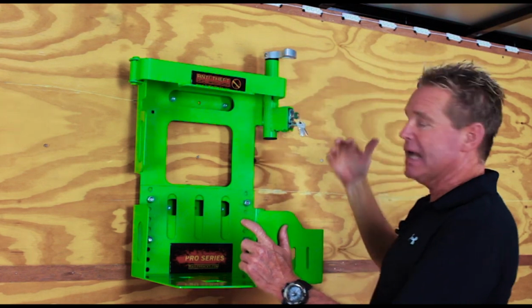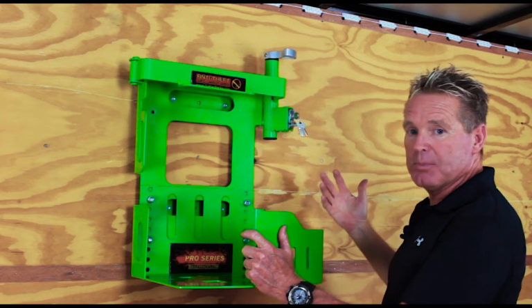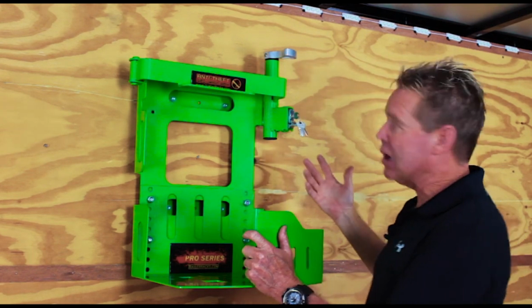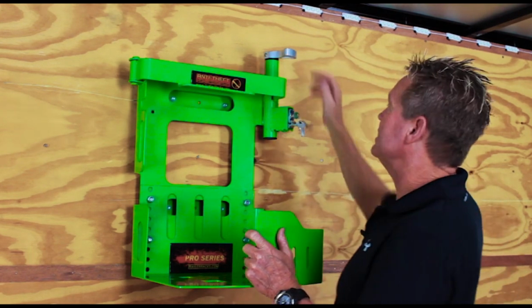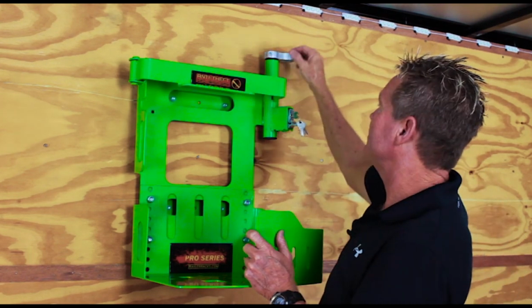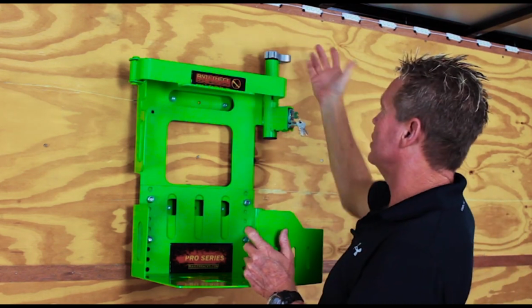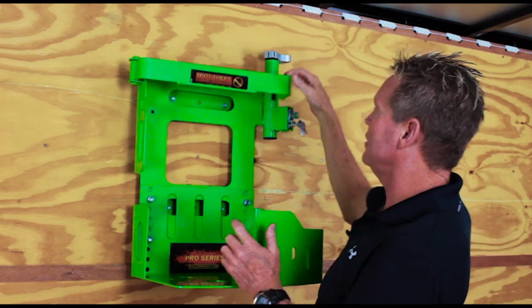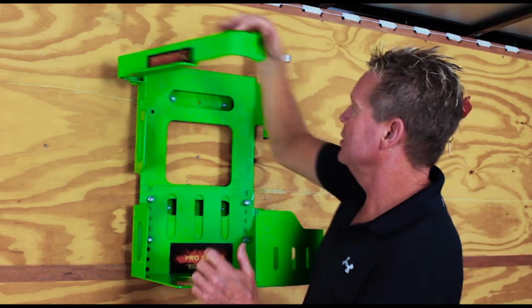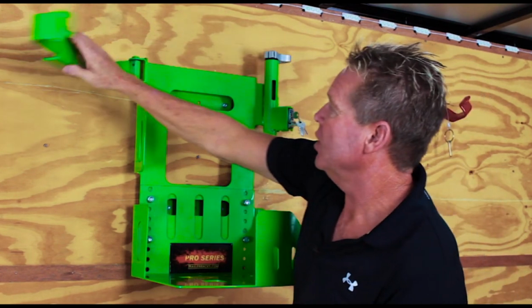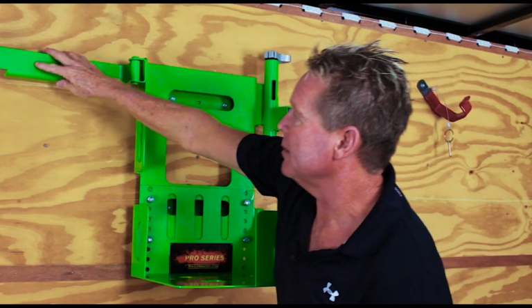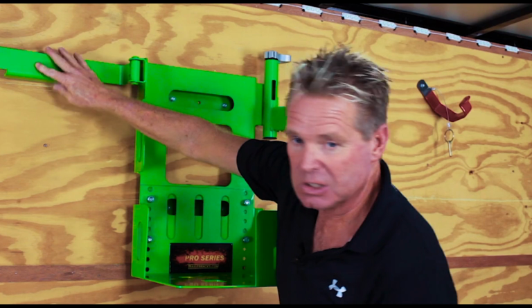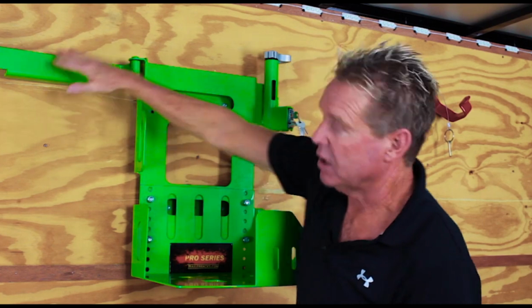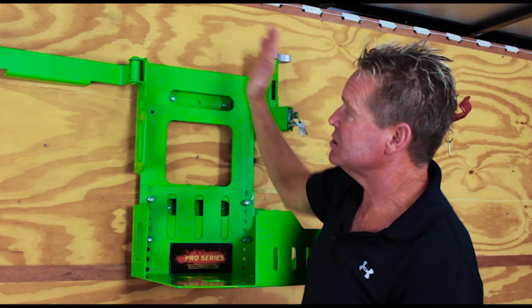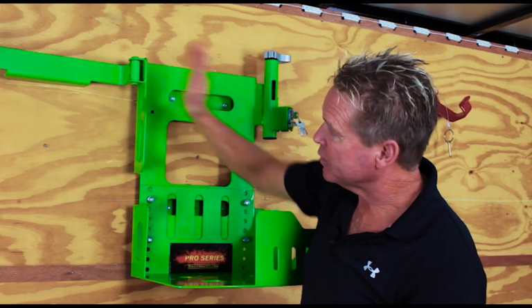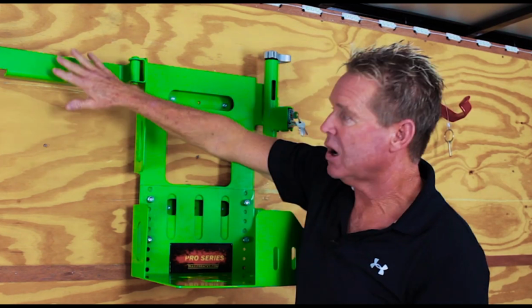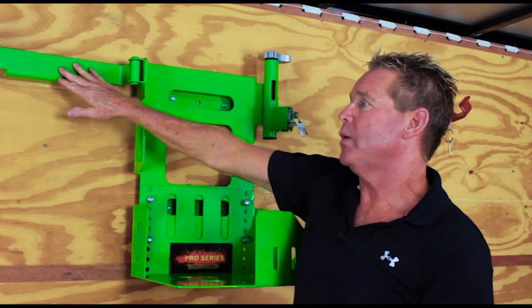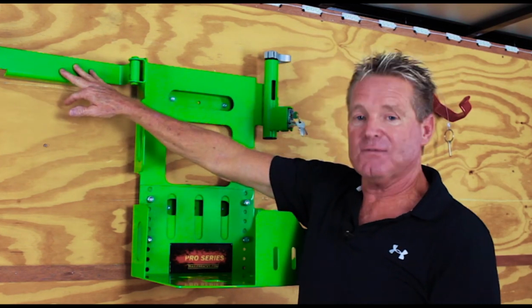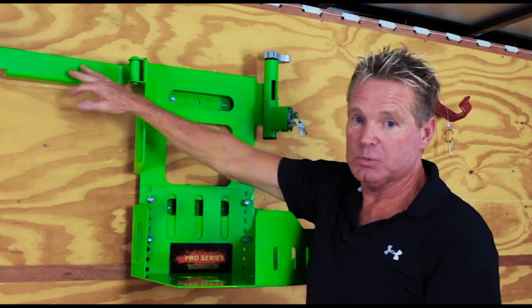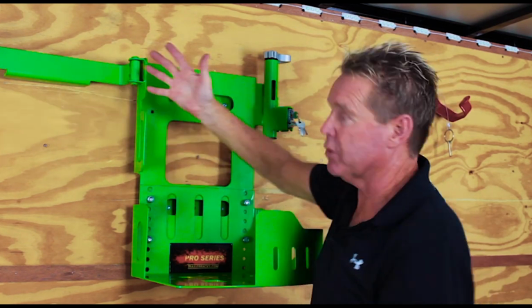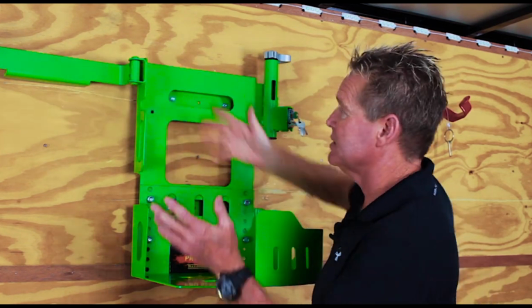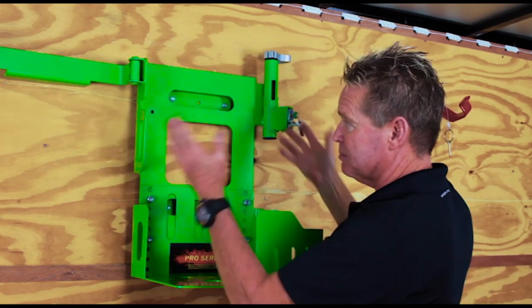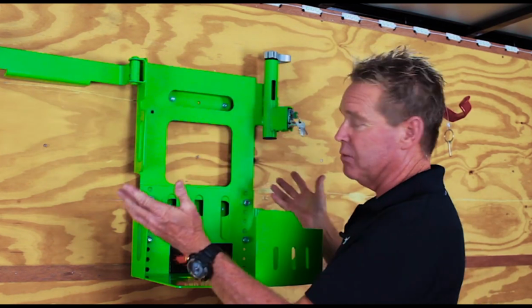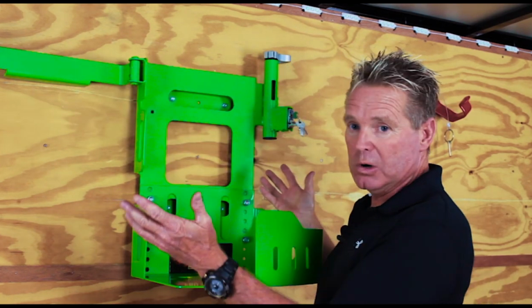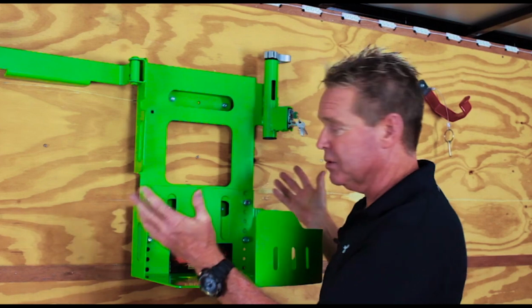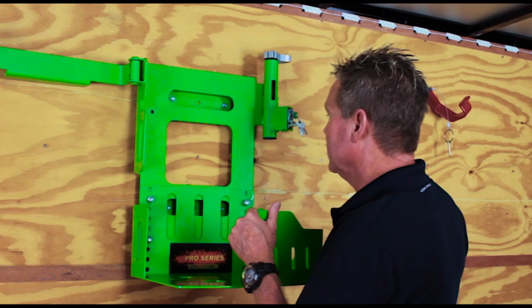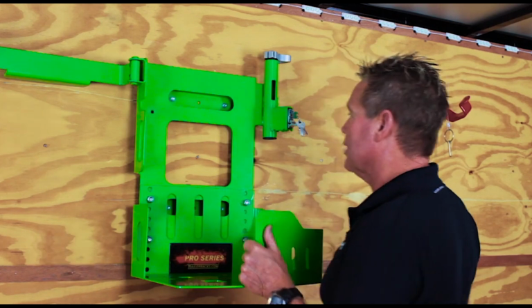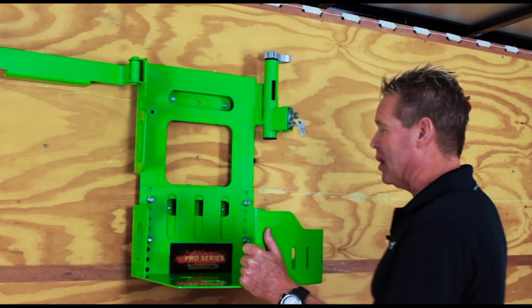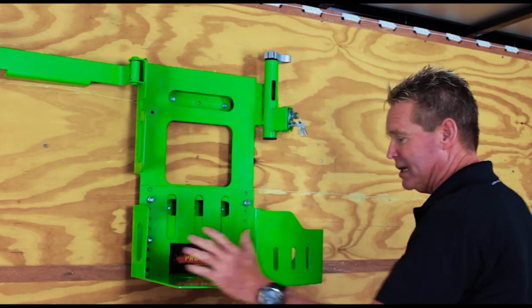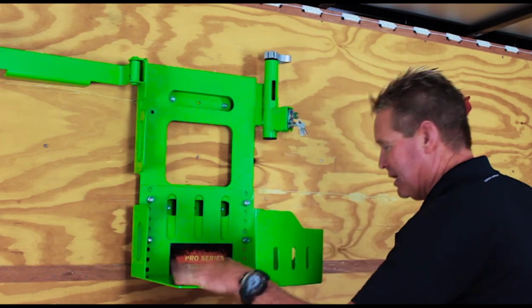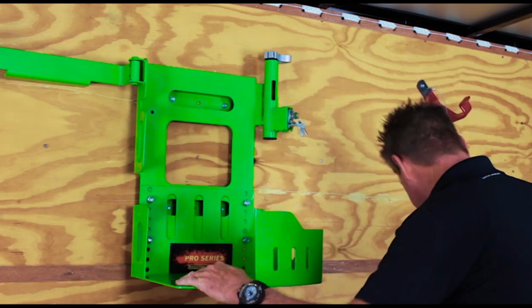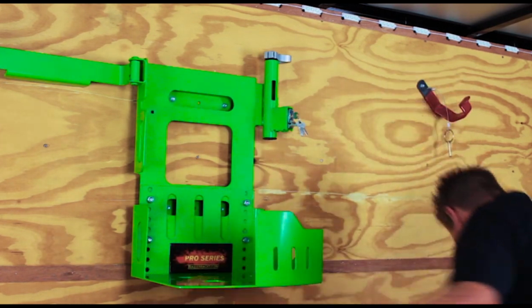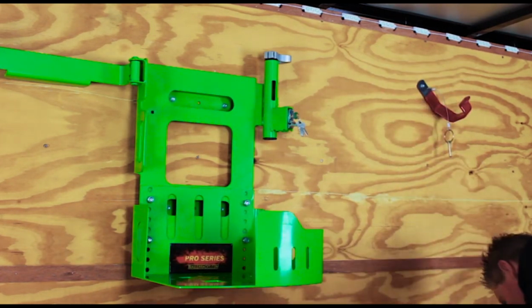Now we're going to put our blower in it. All we have to do is turn our lever, open up our securing arm, which swings all the way back flush — which is great because it gives us plenty of room to work with. Now let's grab our blower, set it in here and see how she secures.